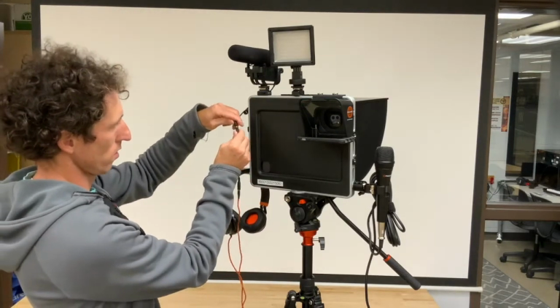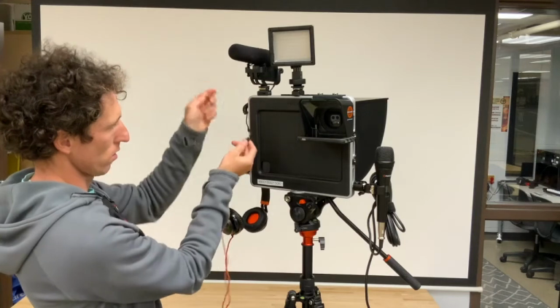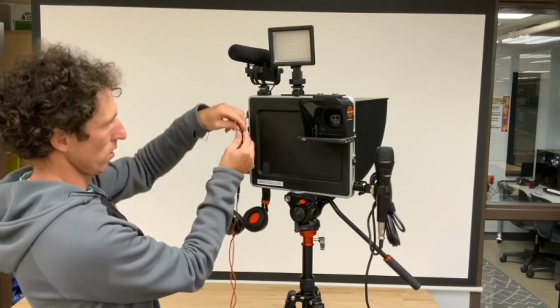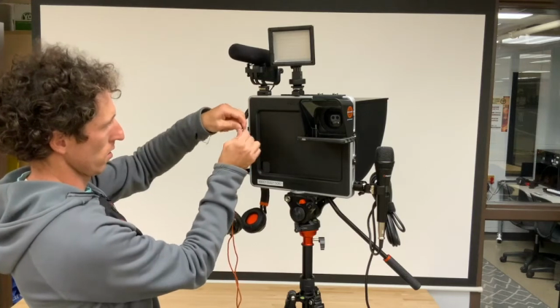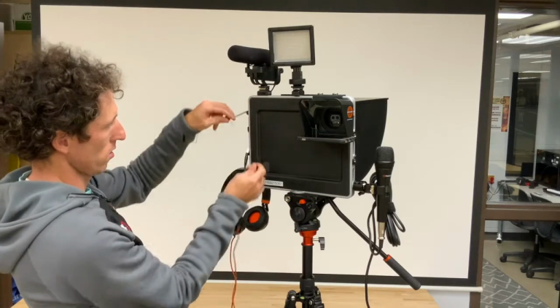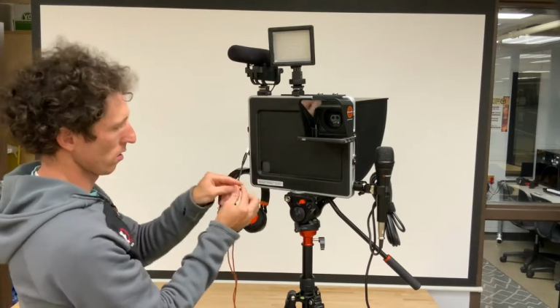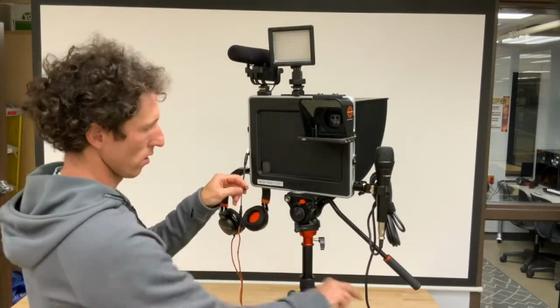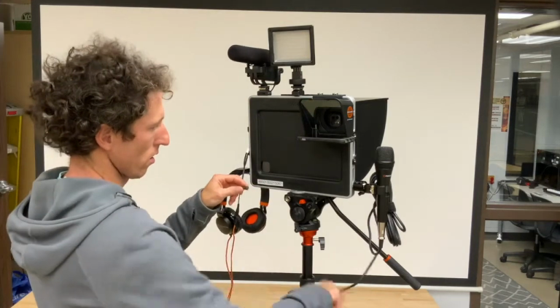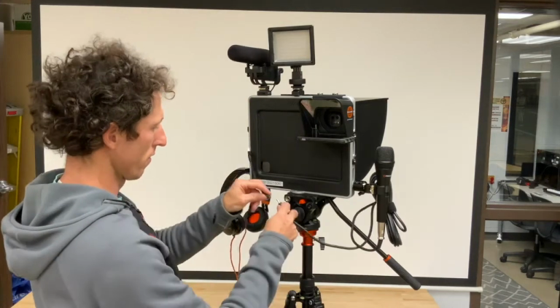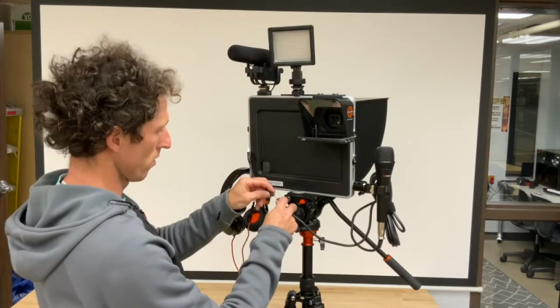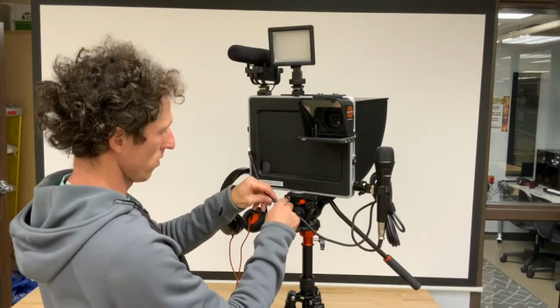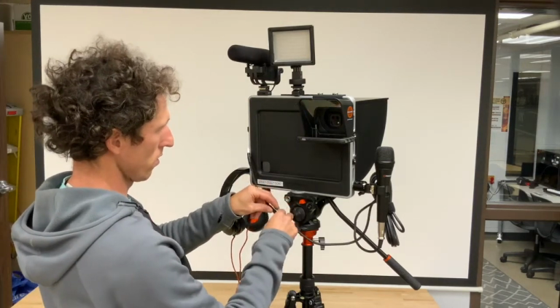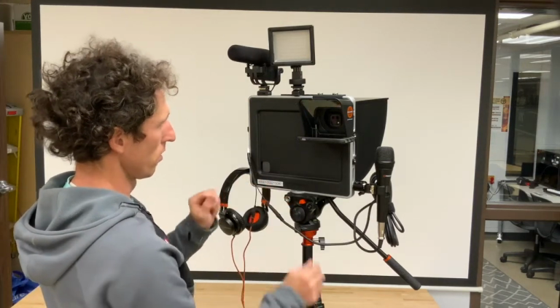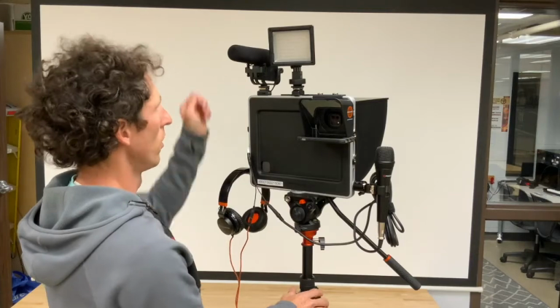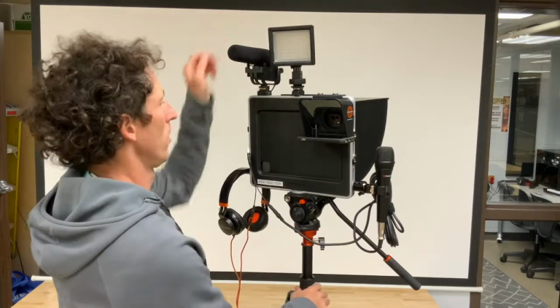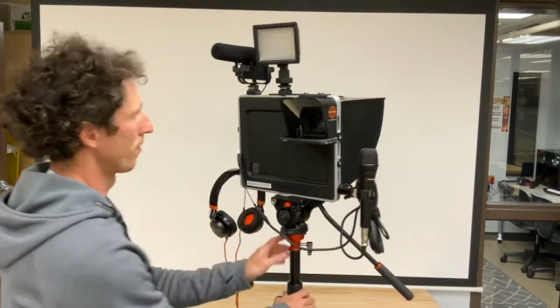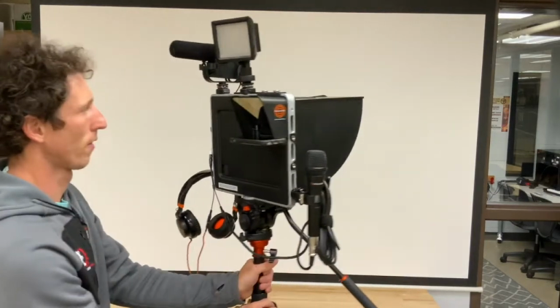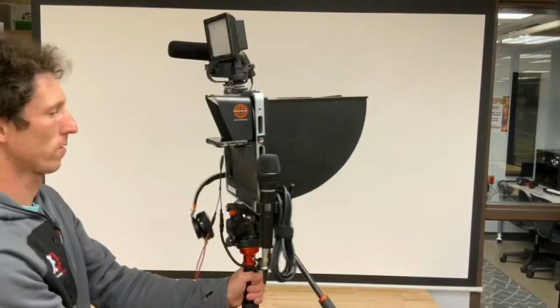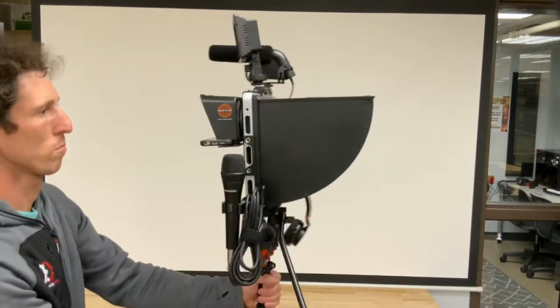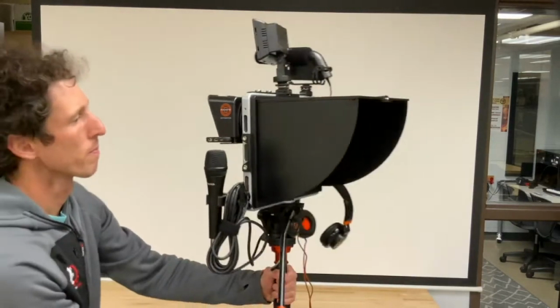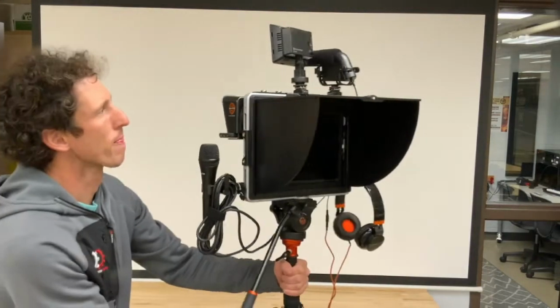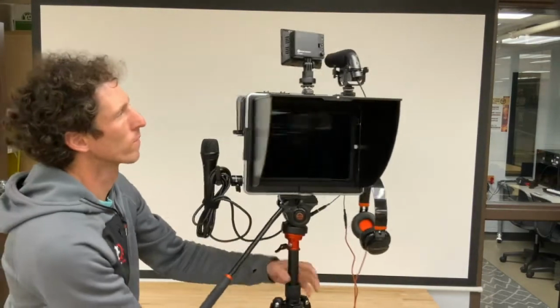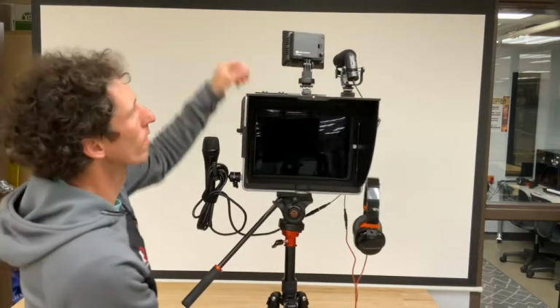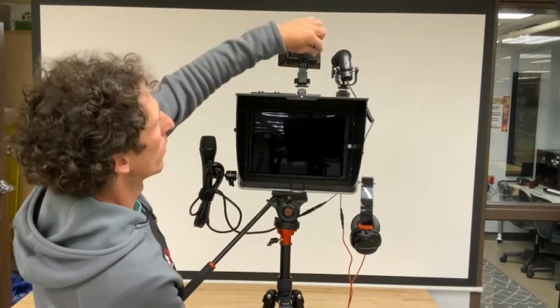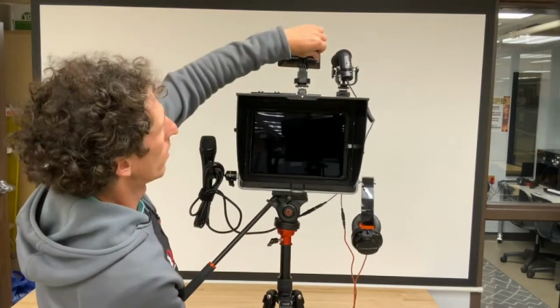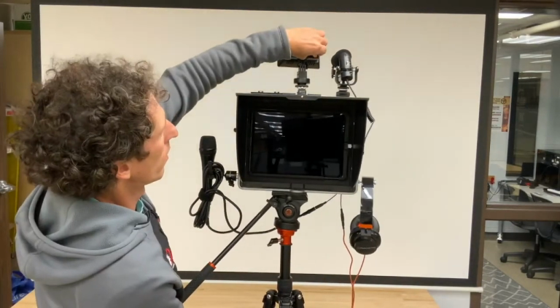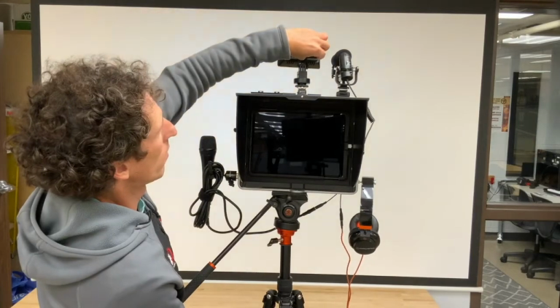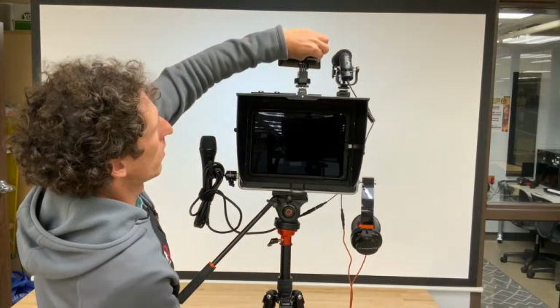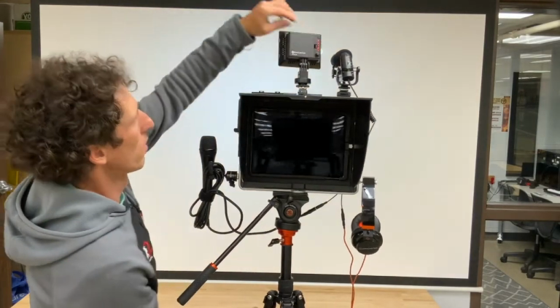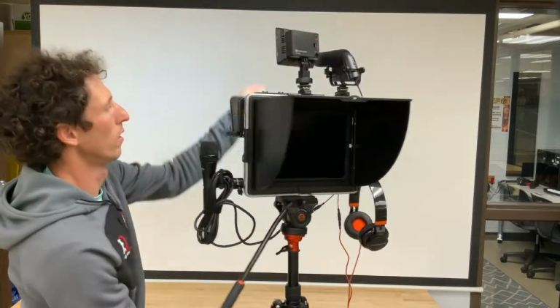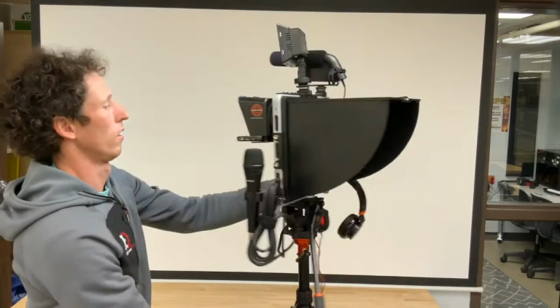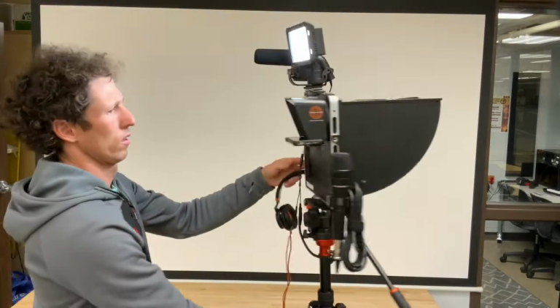Along one edge, you will find inputs for both microphones and headphones. The Padcaster comes with two microphones. Along the top is a unidirectional microphone, and on the side is an all-directional microphone.